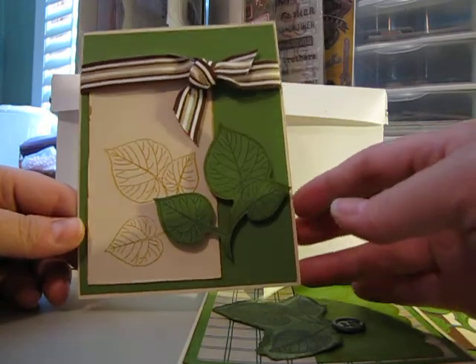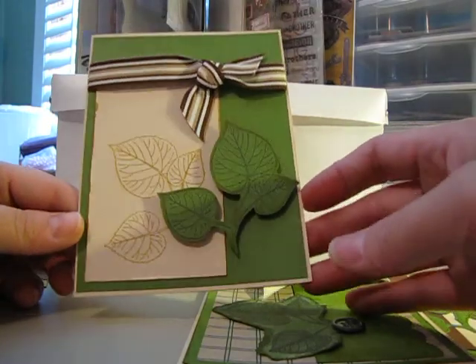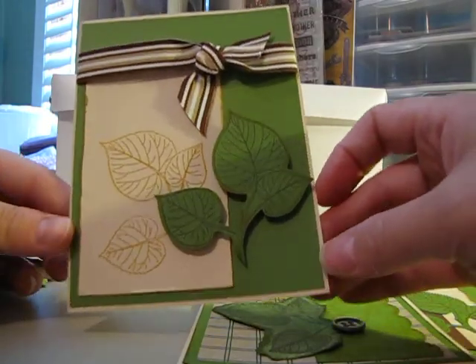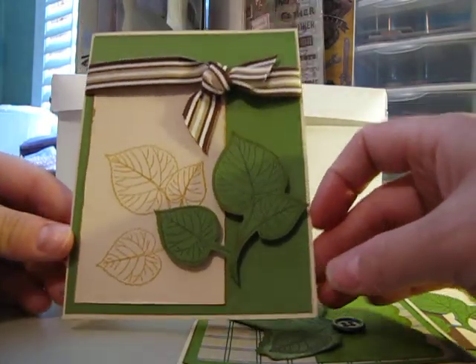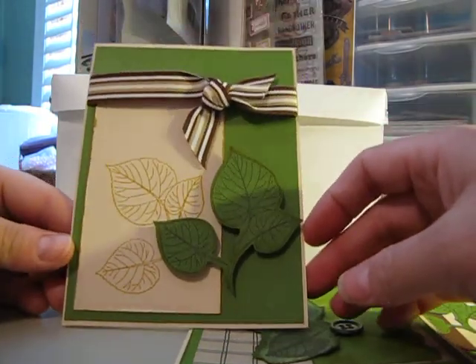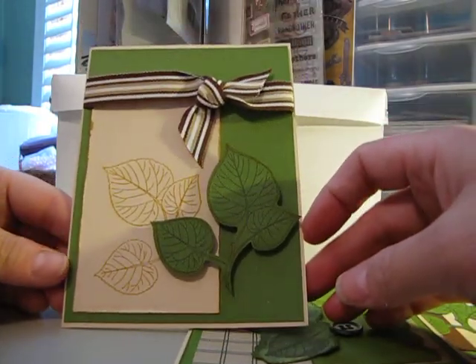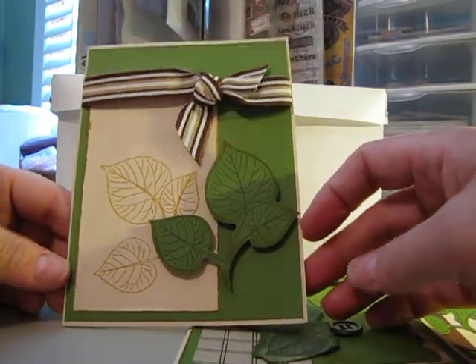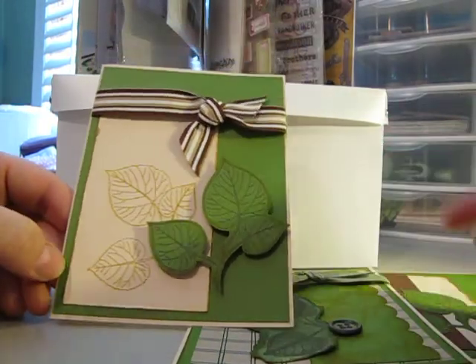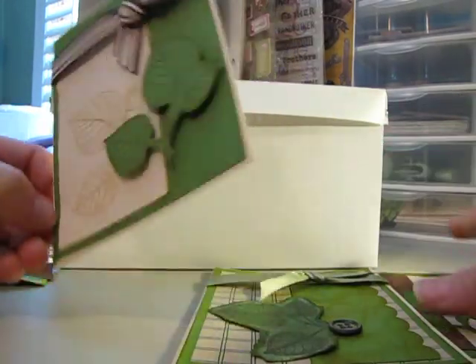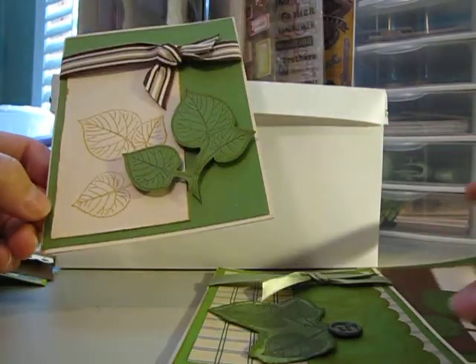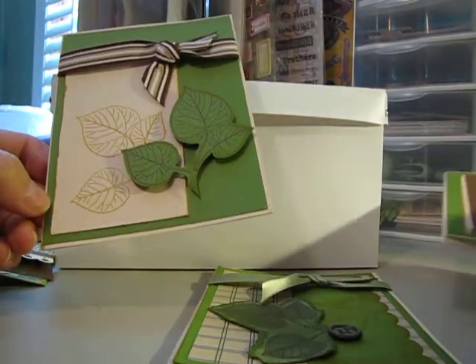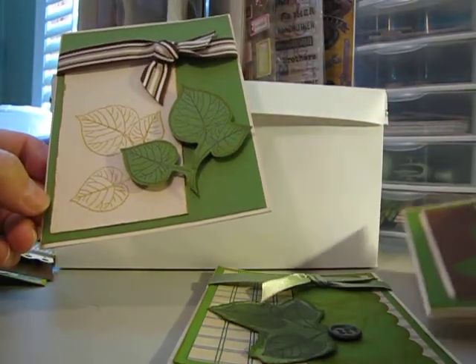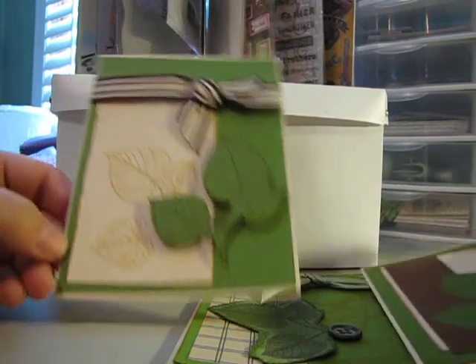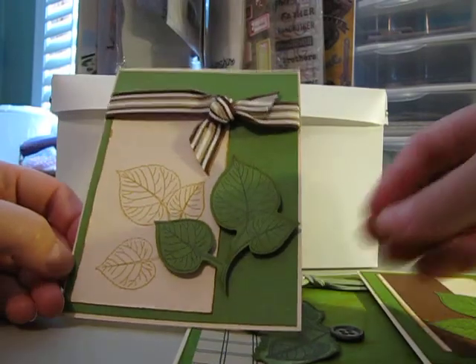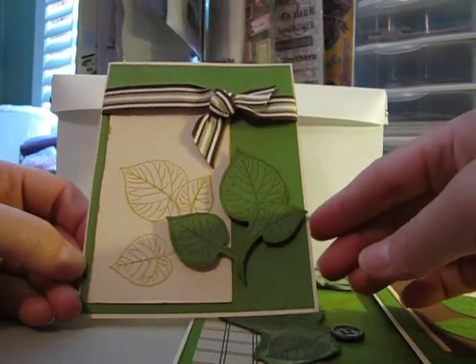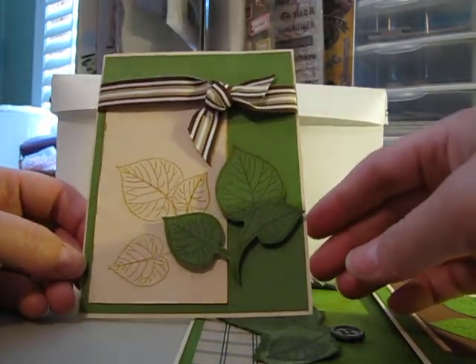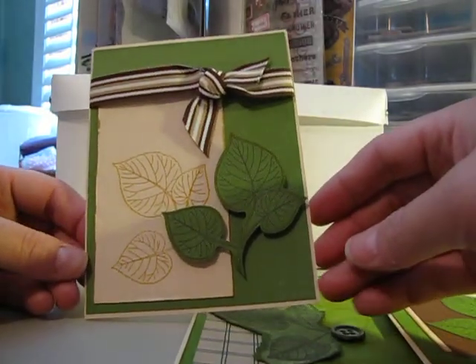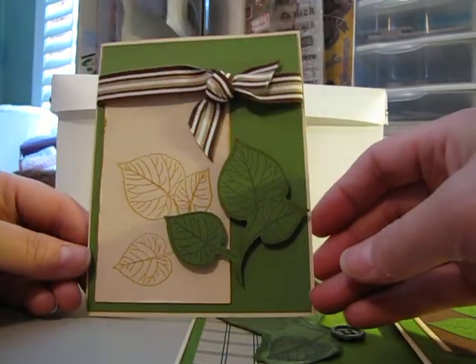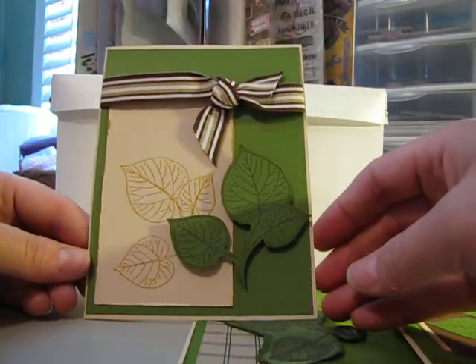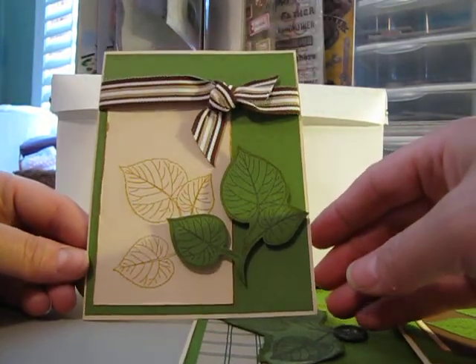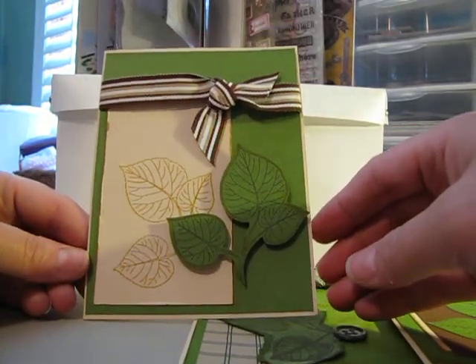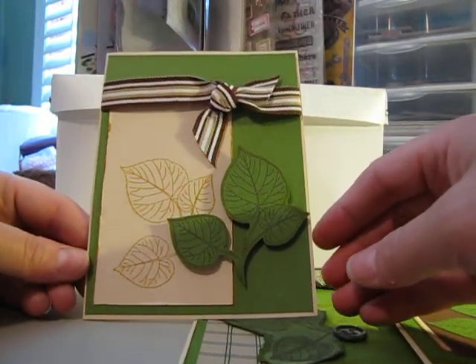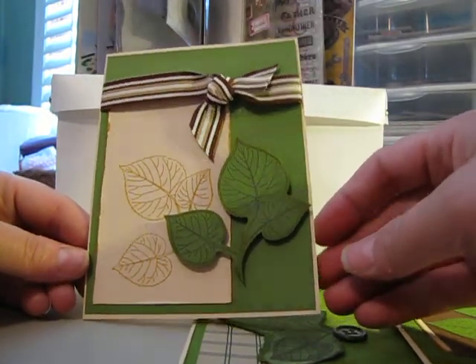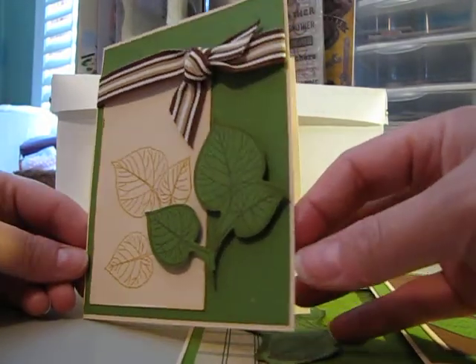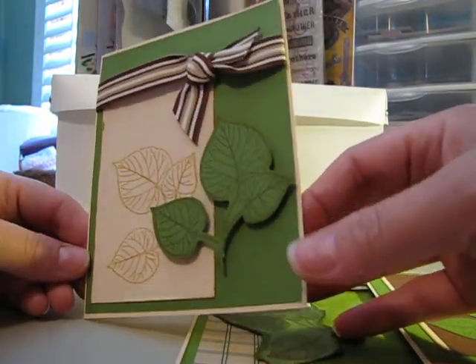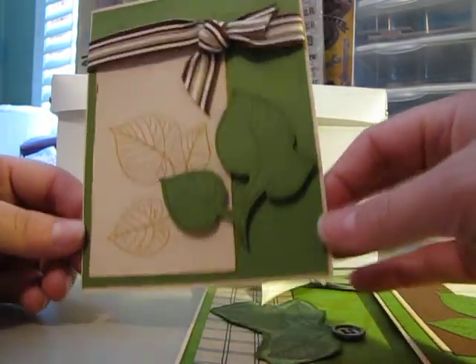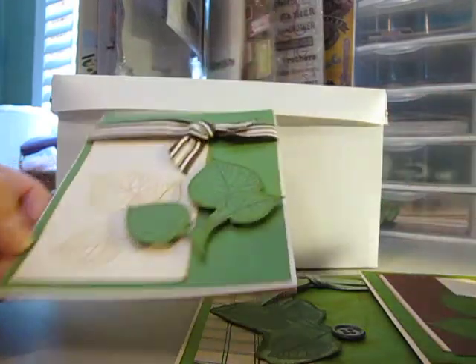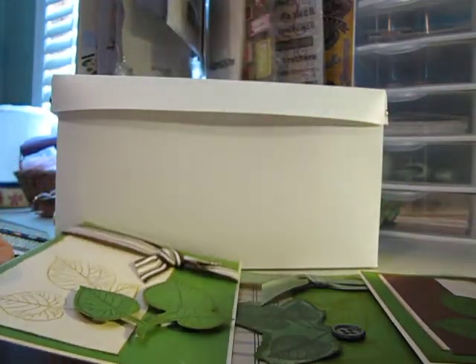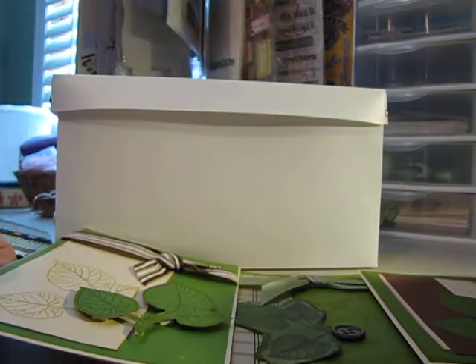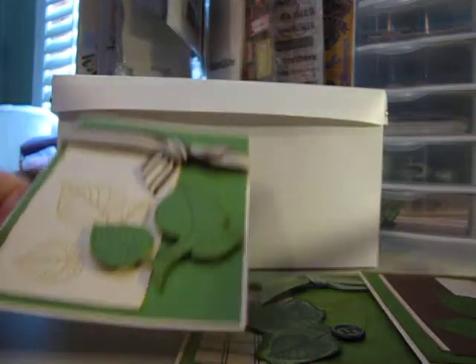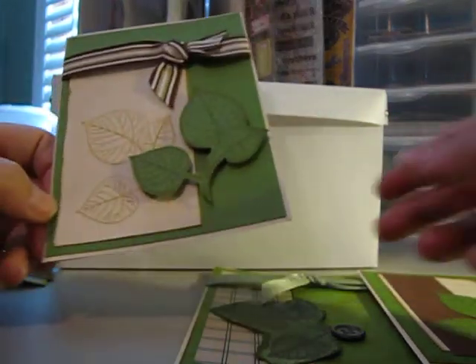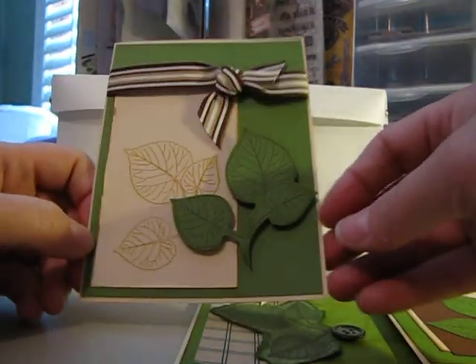I was so excited and made a couple of cards. These don't have any sentiments on them at all — I just left them blank. Figured I could always add a sentiment later, or just give them away as a group of note cards.